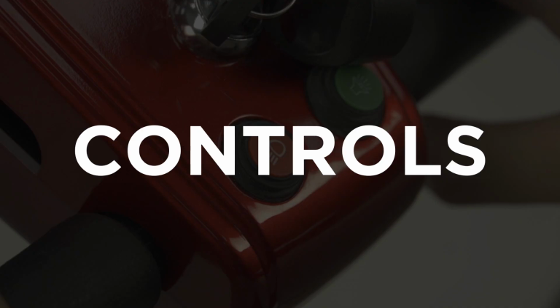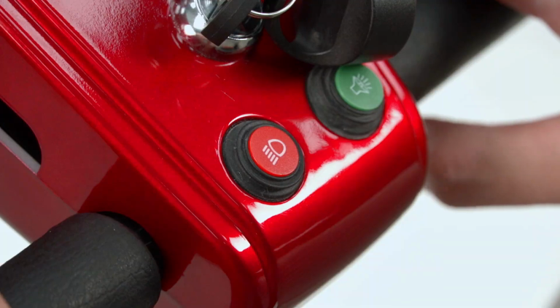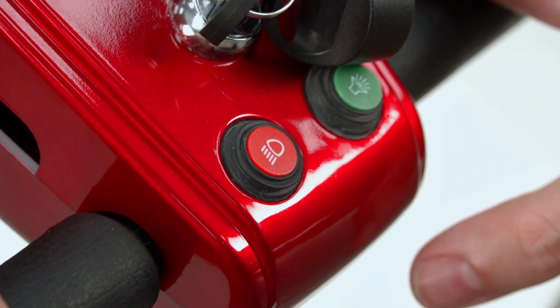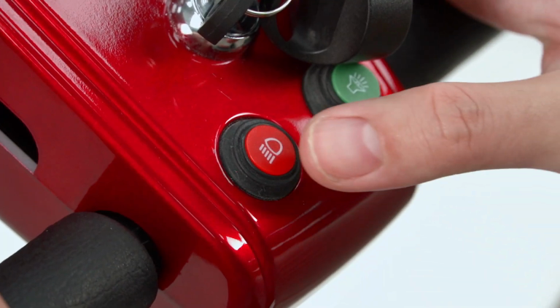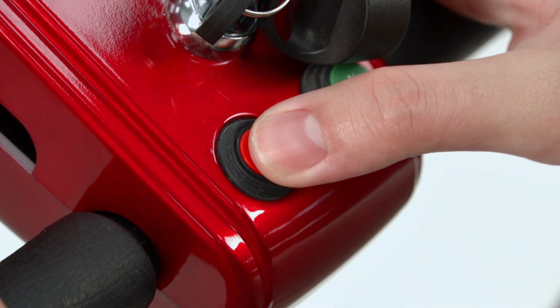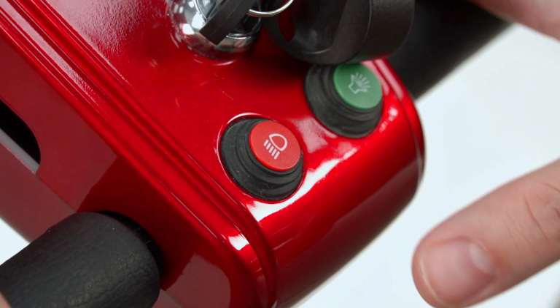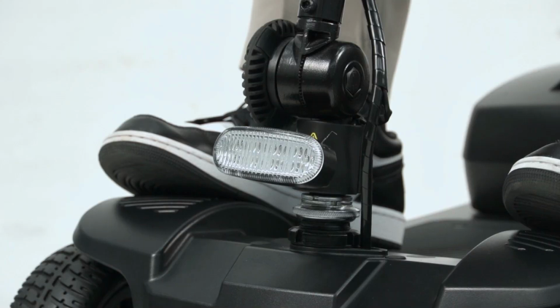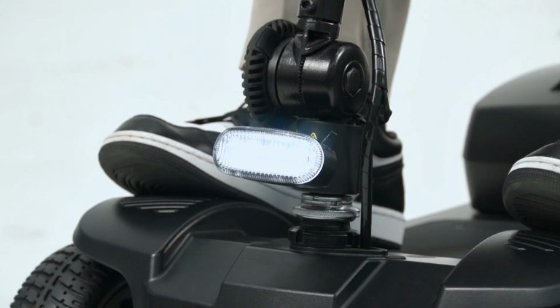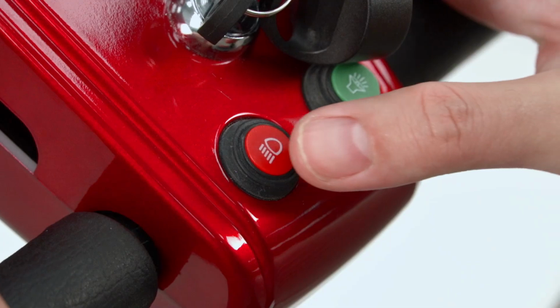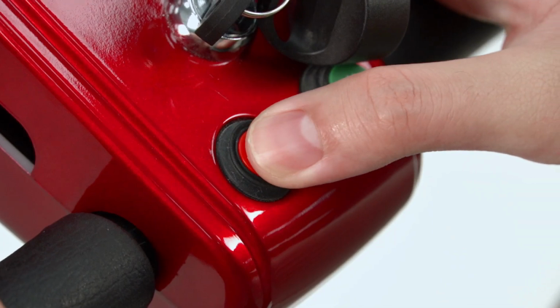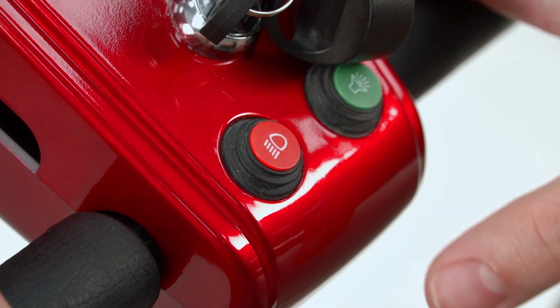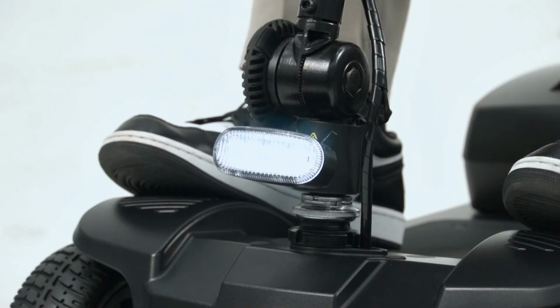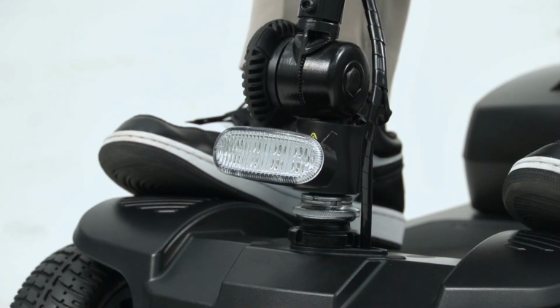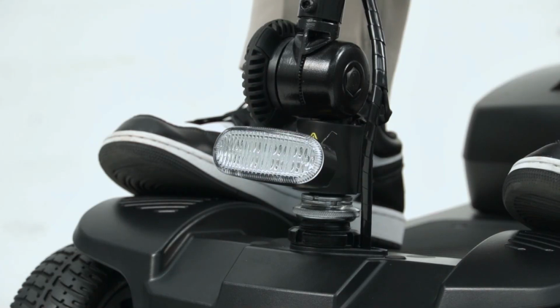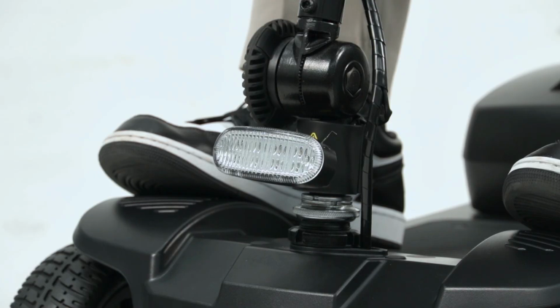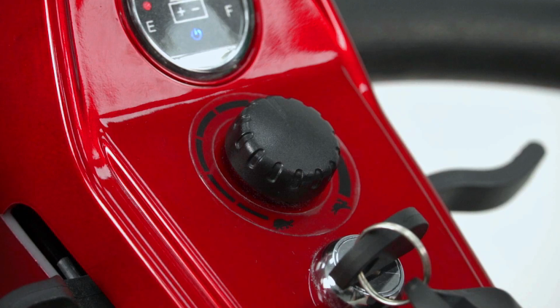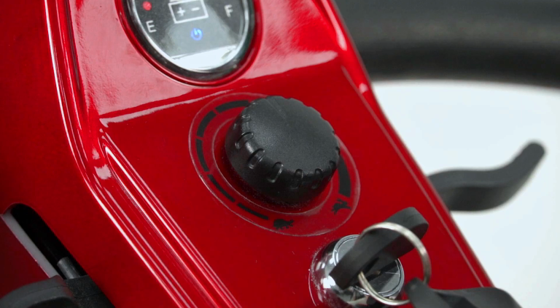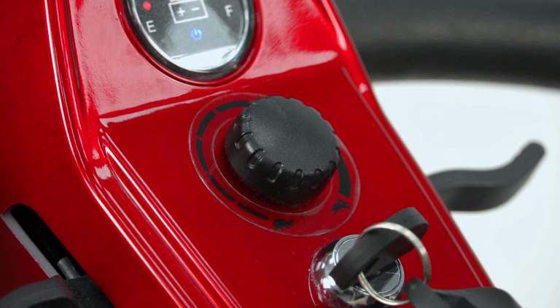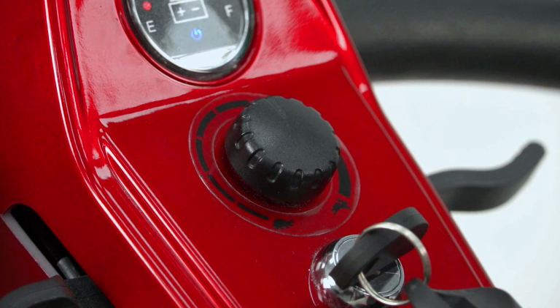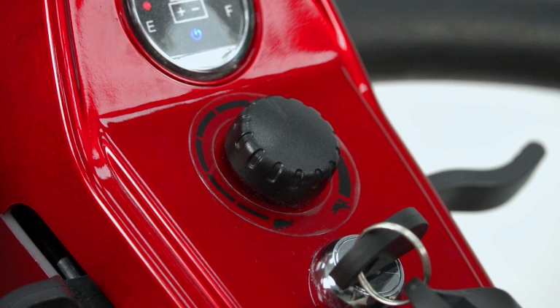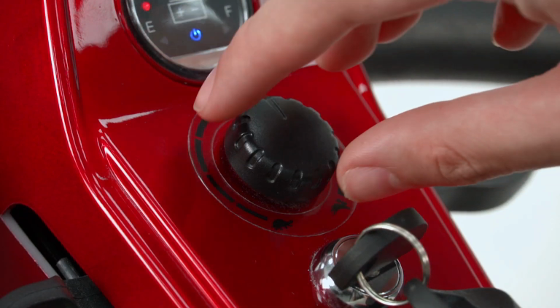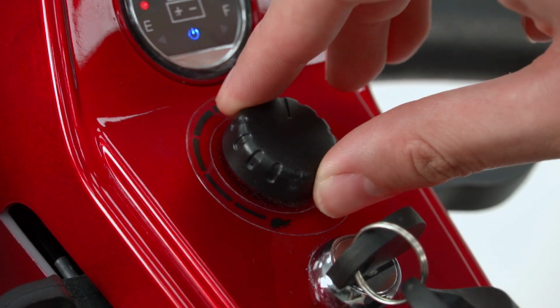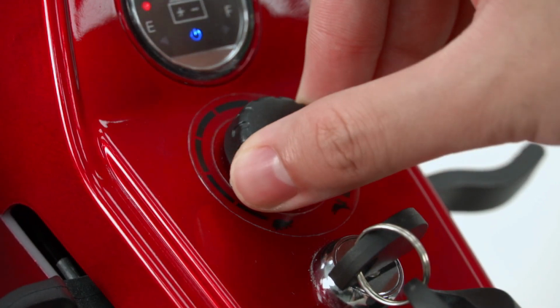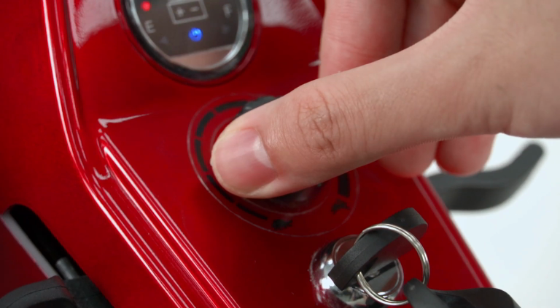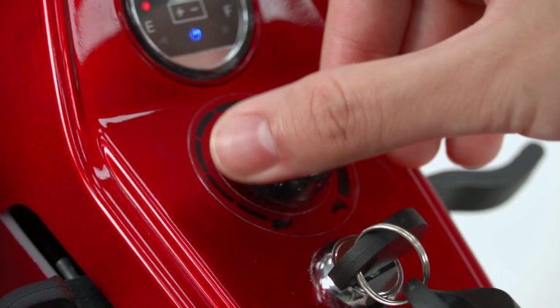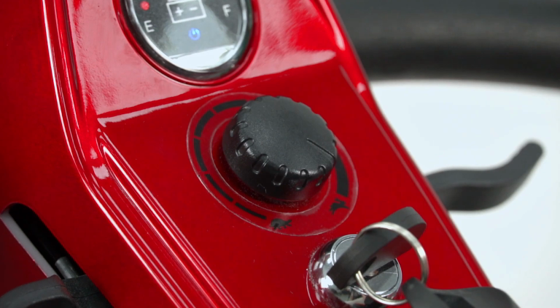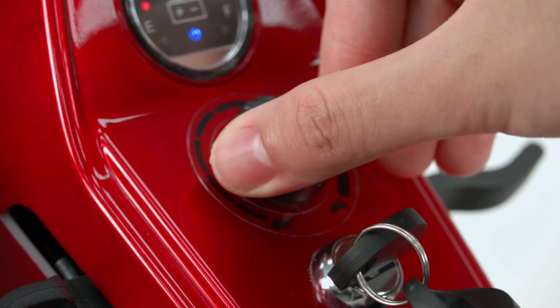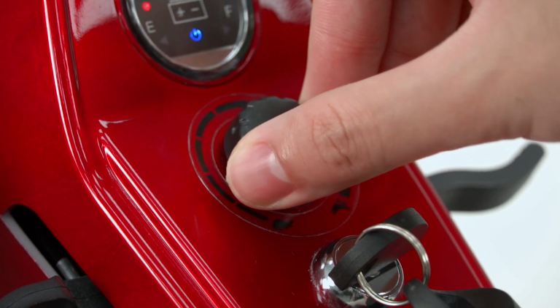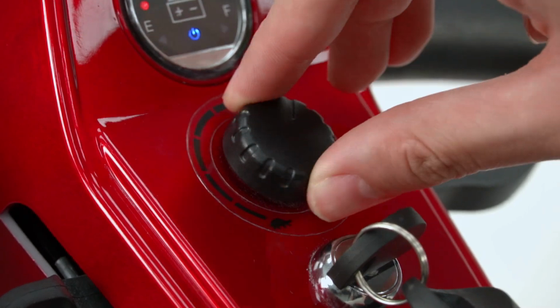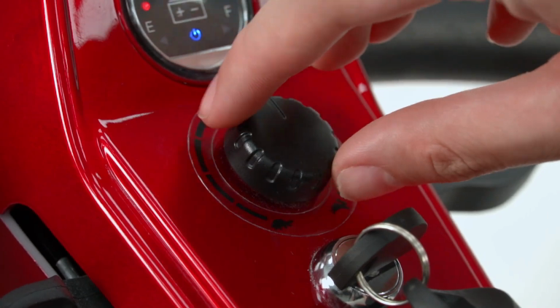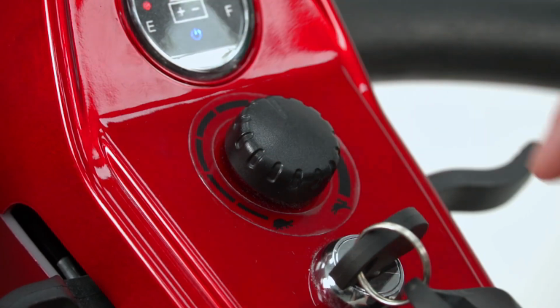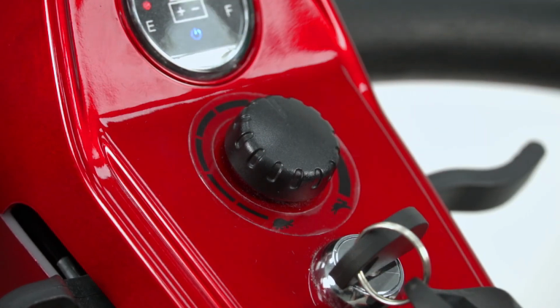Controls: To turn on the headlight, press the headlight button. To turn it off, simply press the button again. The speed can be adjusted by a dial. To increase the speed, turn the dial towards the rabbit symbol. To decrease the speed, turn the dial towards the tortoise symbol.